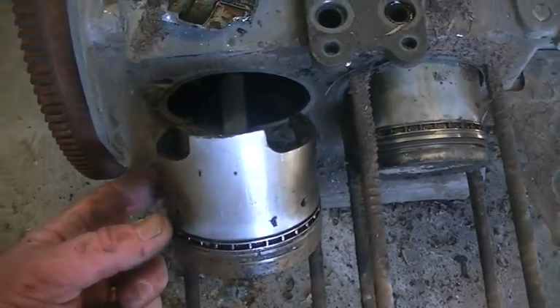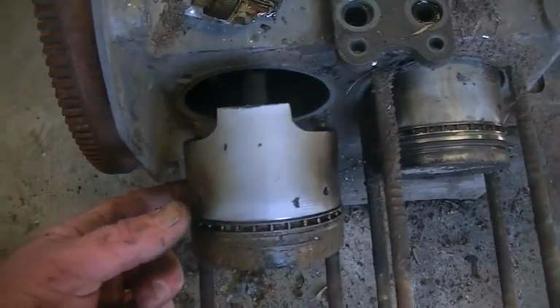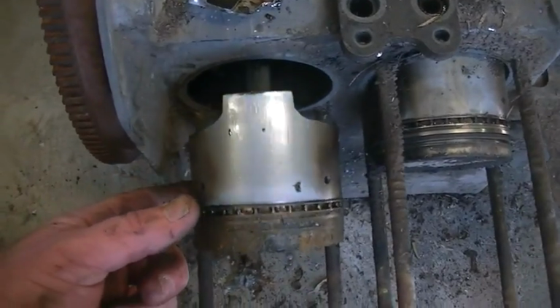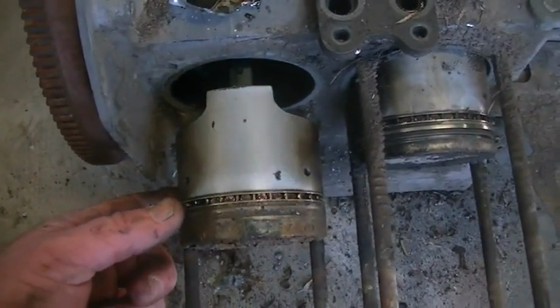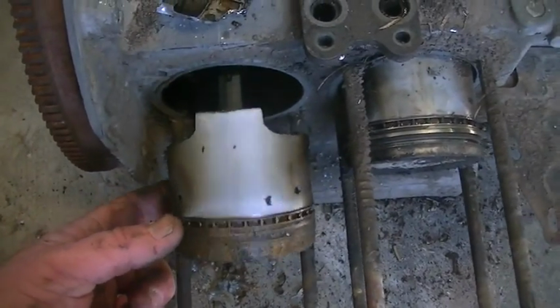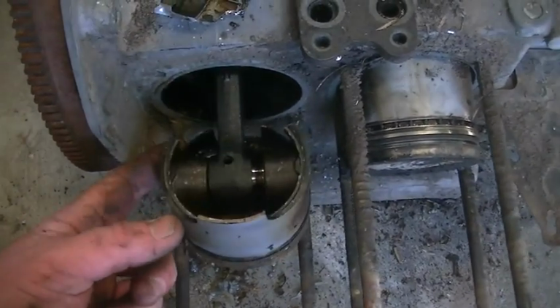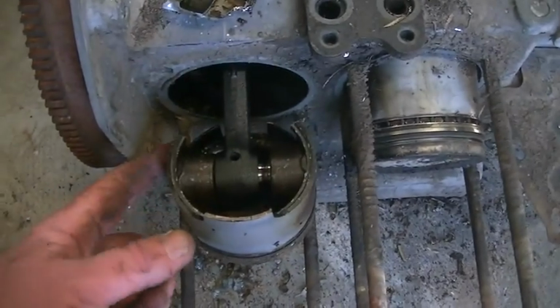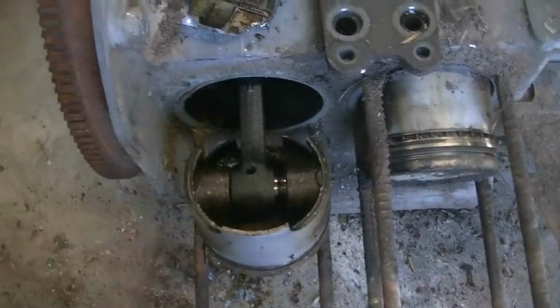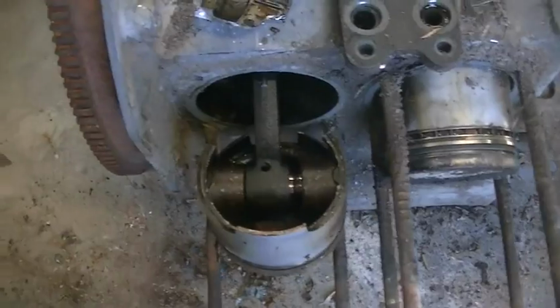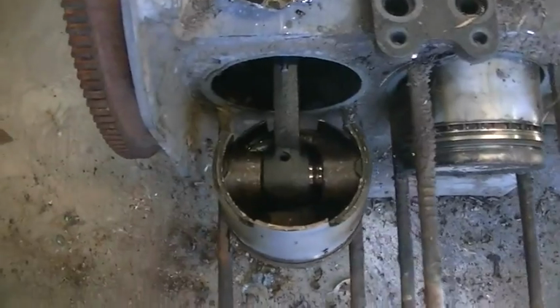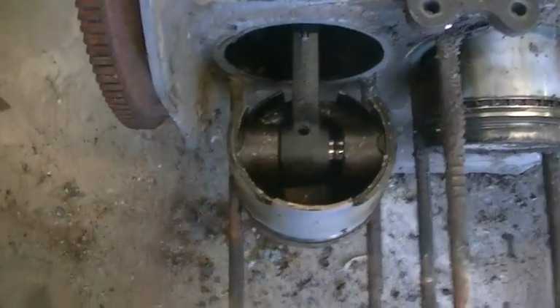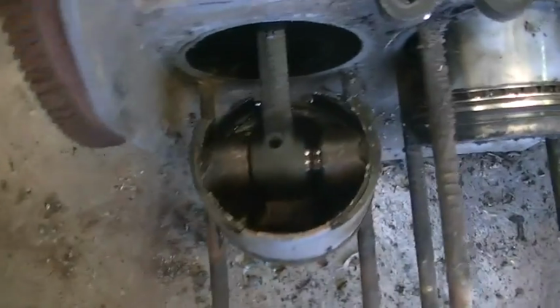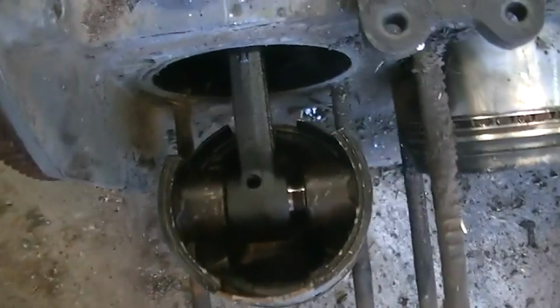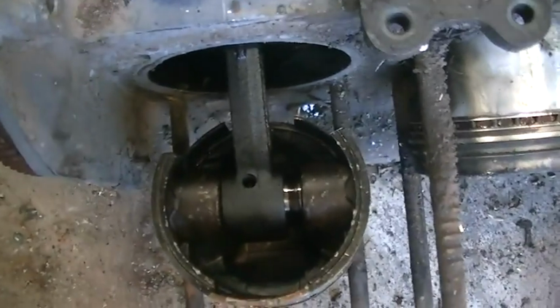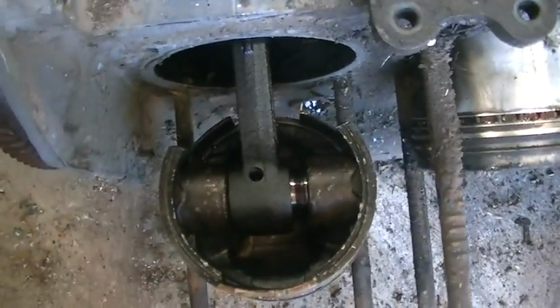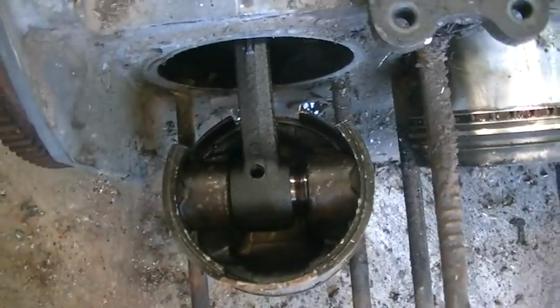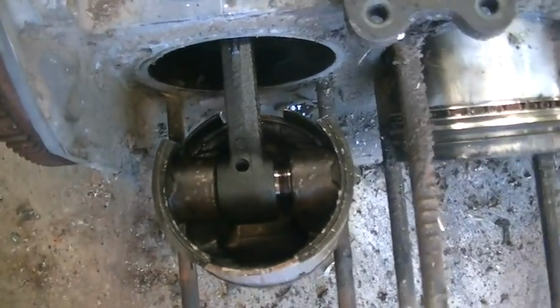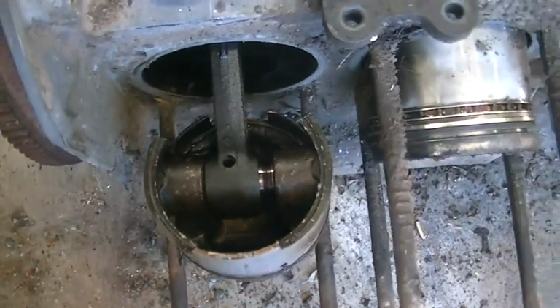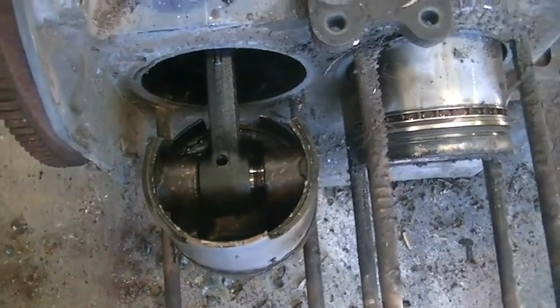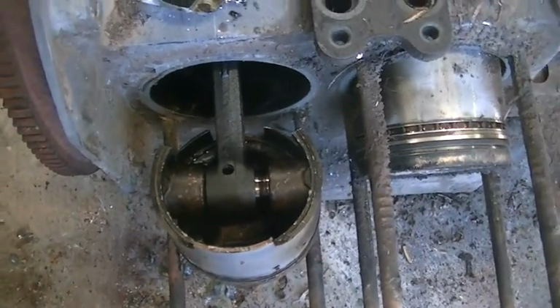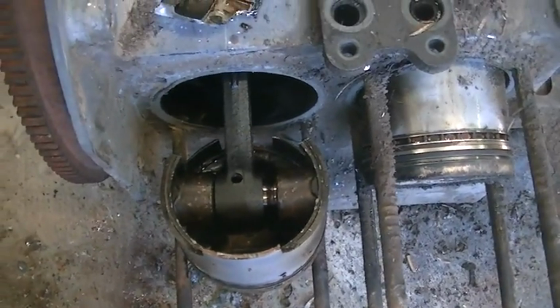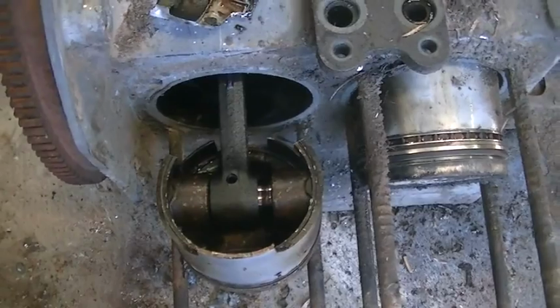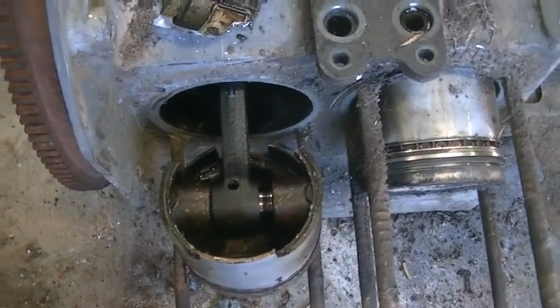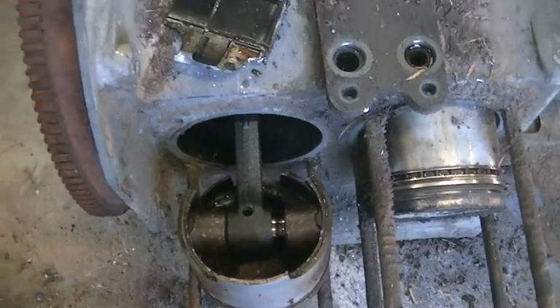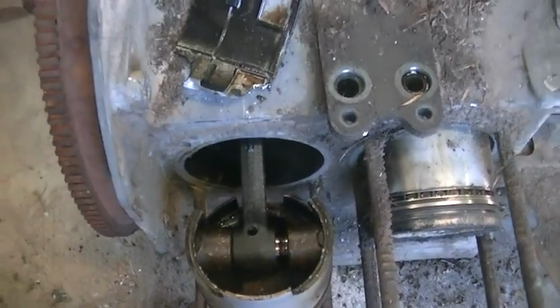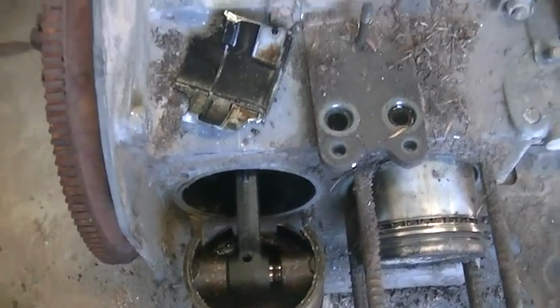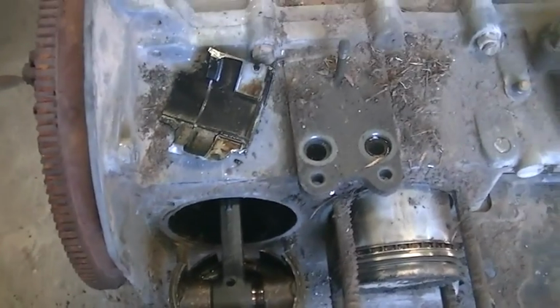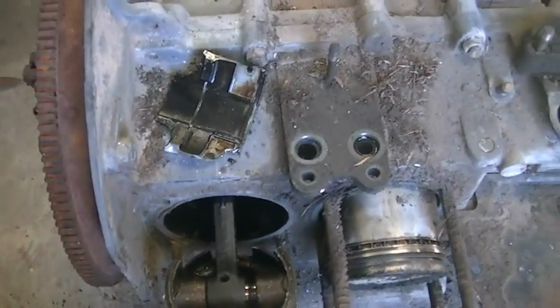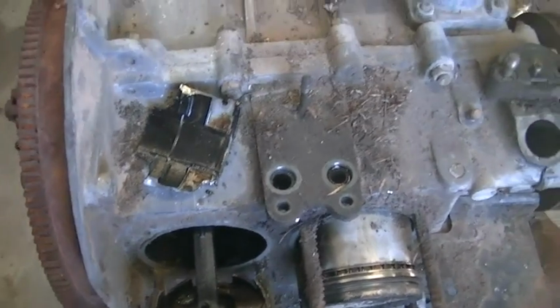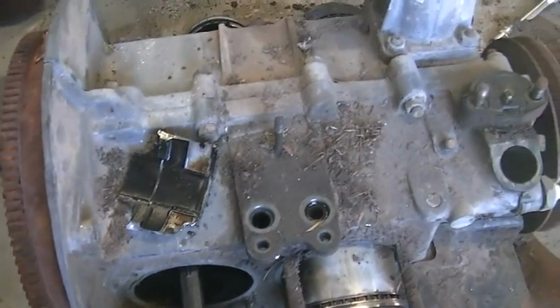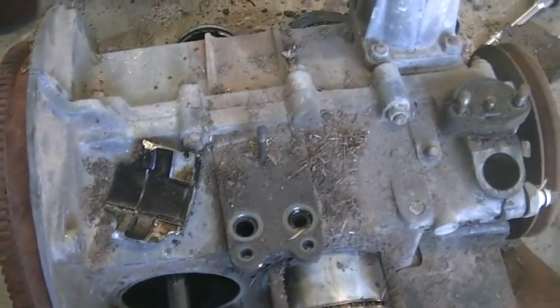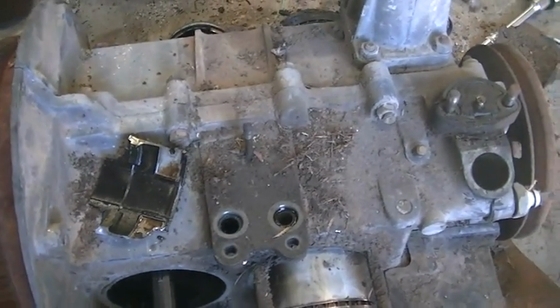In very, very poor condition, this engine. Looks like it's been to hell and back. But we'll see if we can make something out of it. Until next video, thanks for watching.